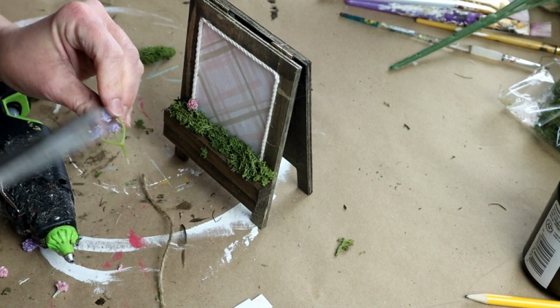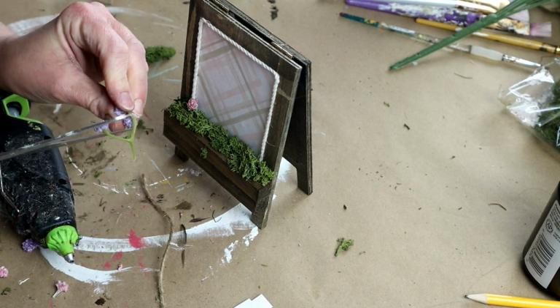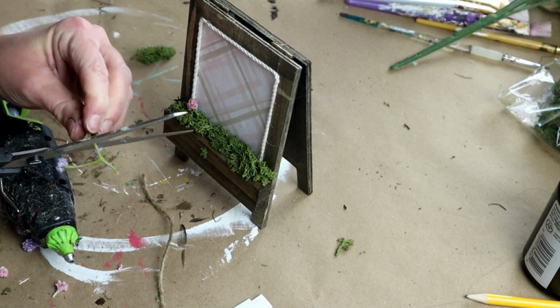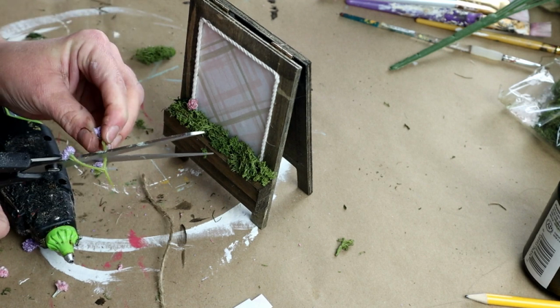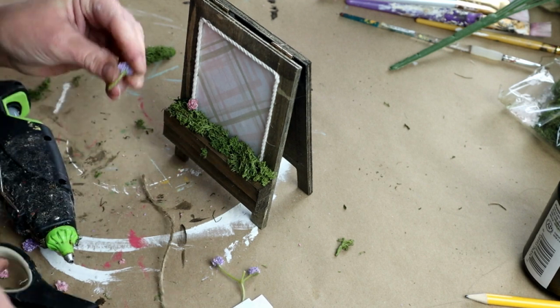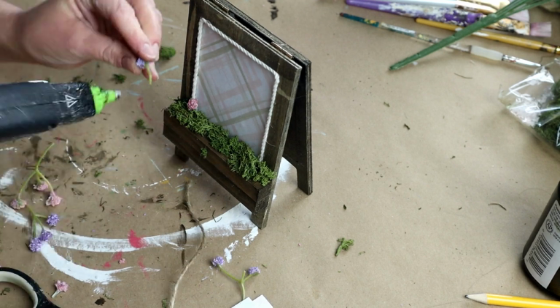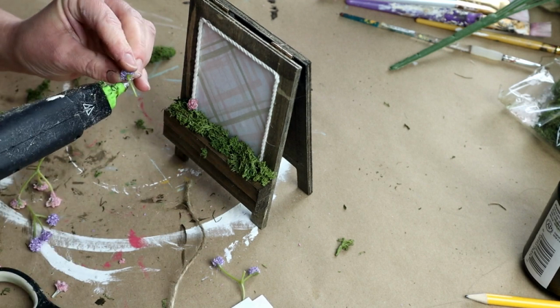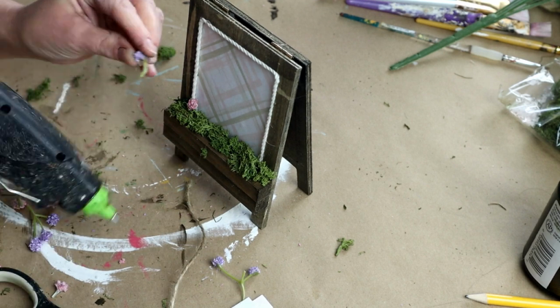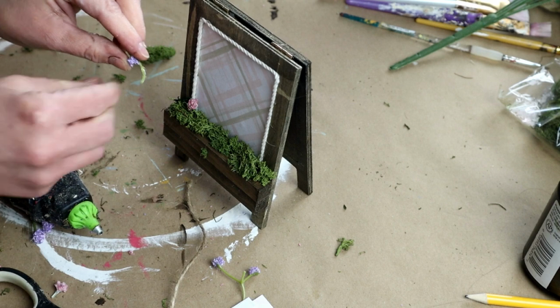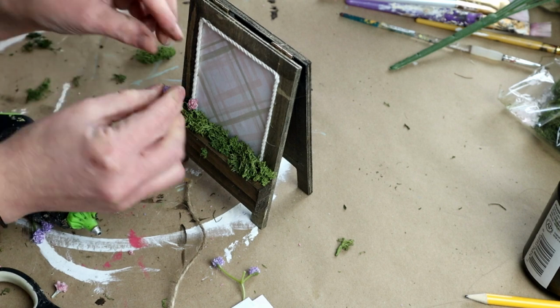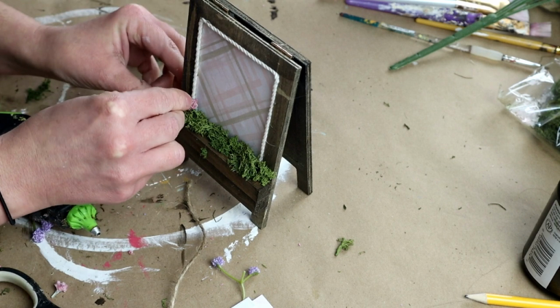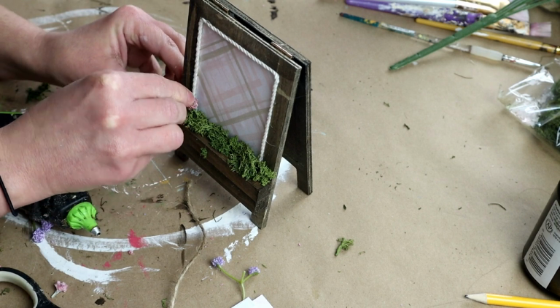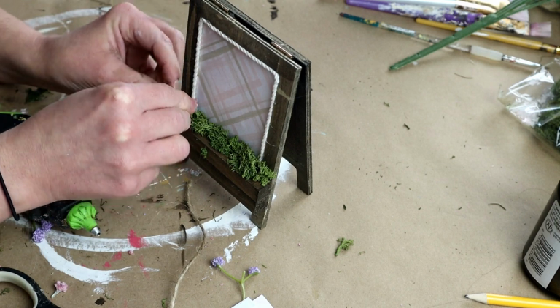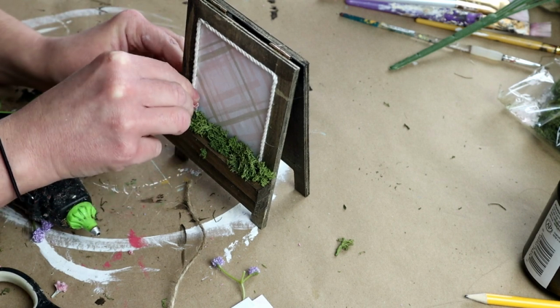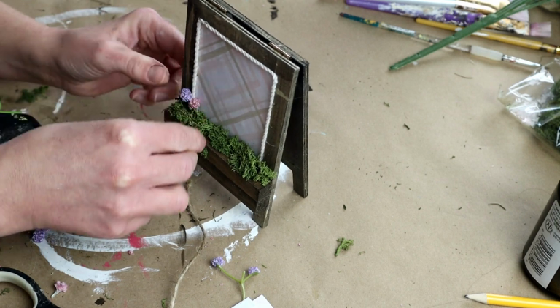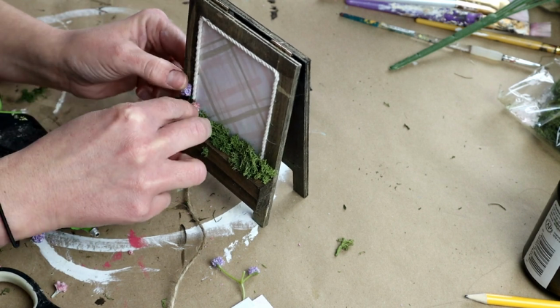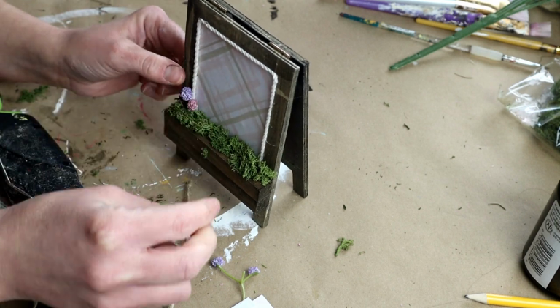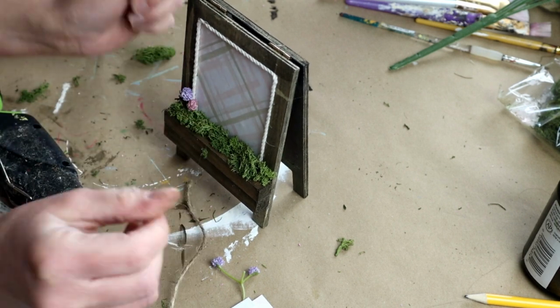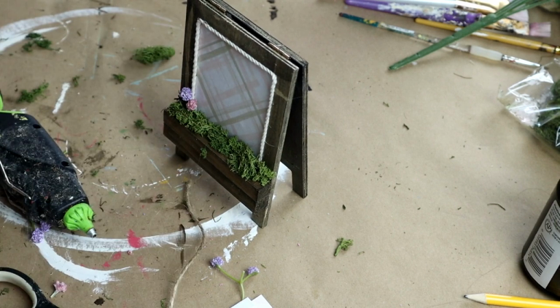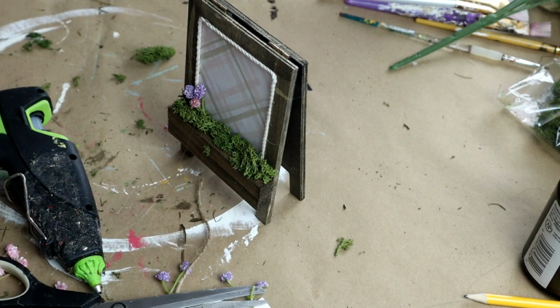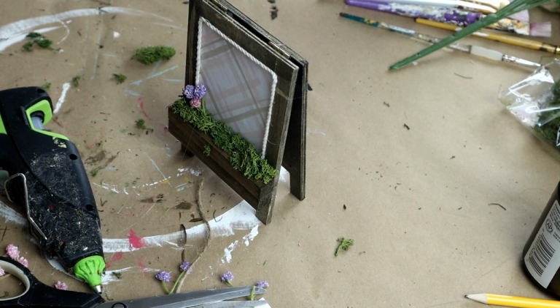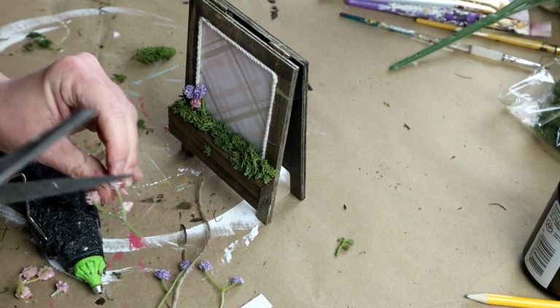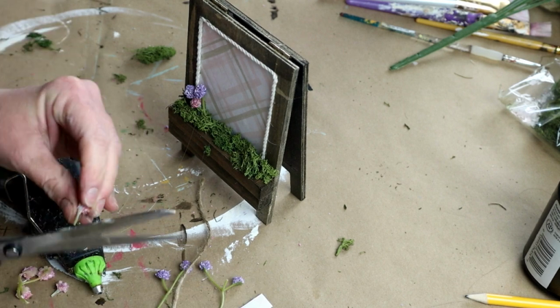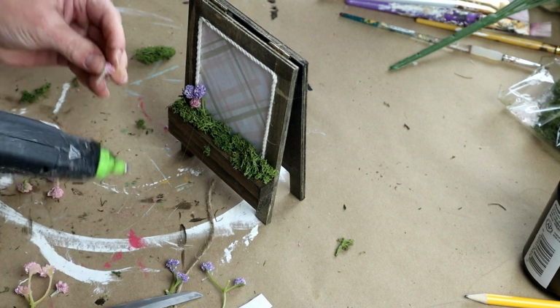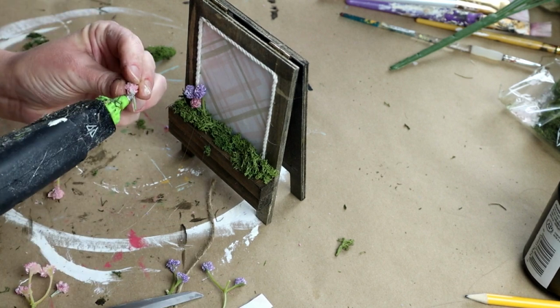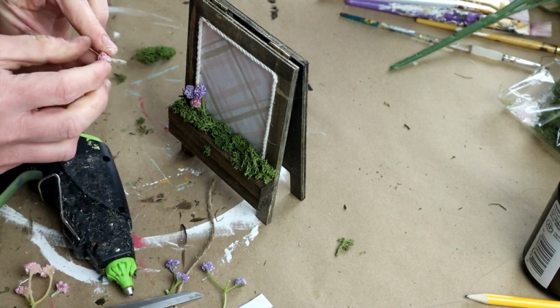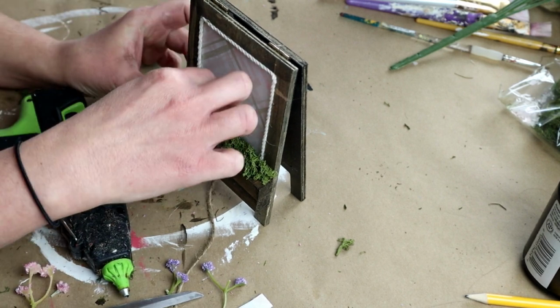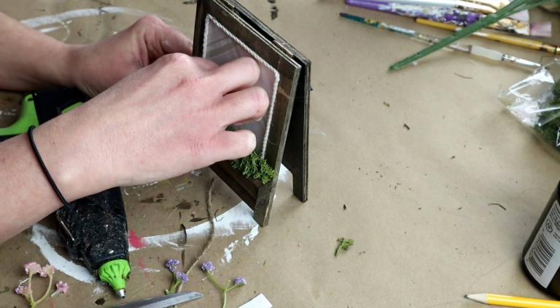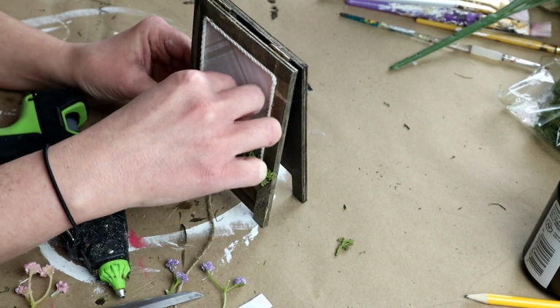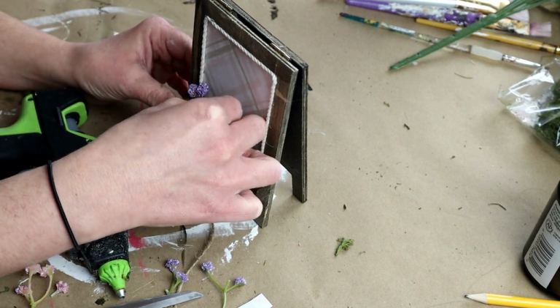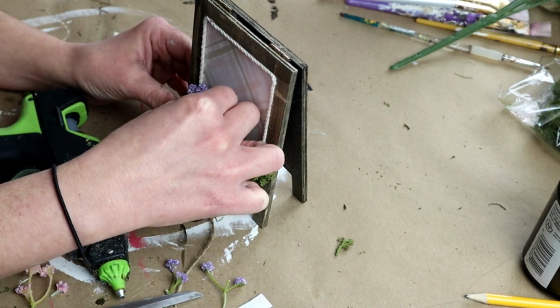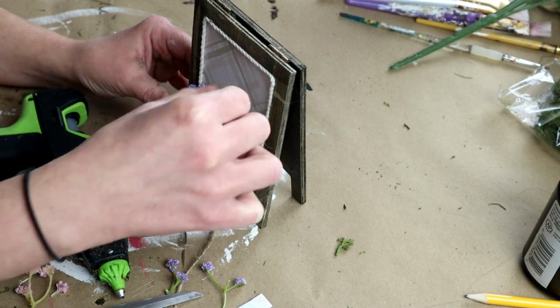I switched it up with no real order — I would do a couple pink ones and then a couple purple ones, just wherever I thought they would look good. And I did attach the flowers along the entire flower box.